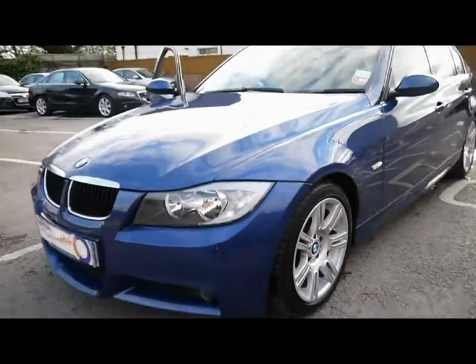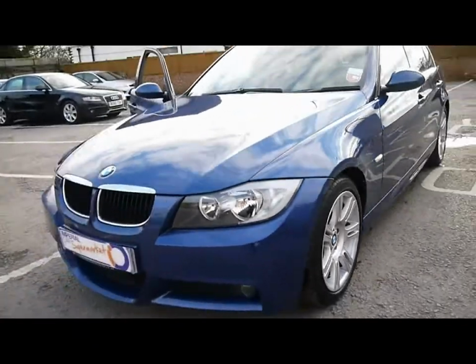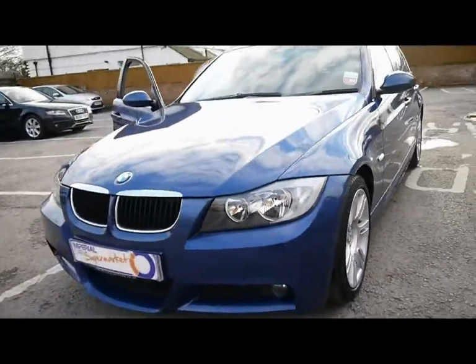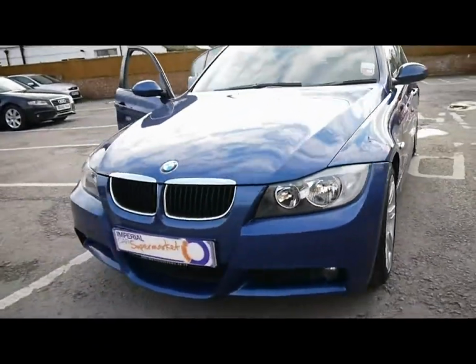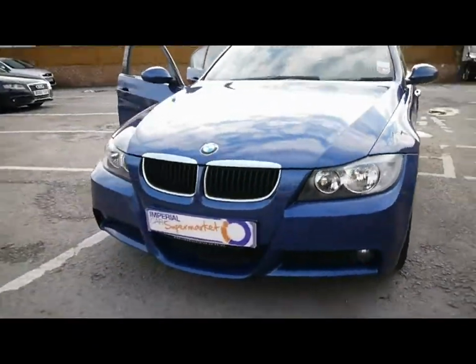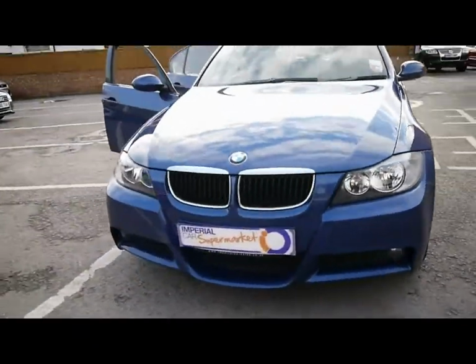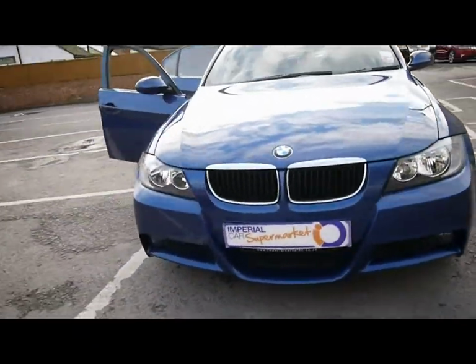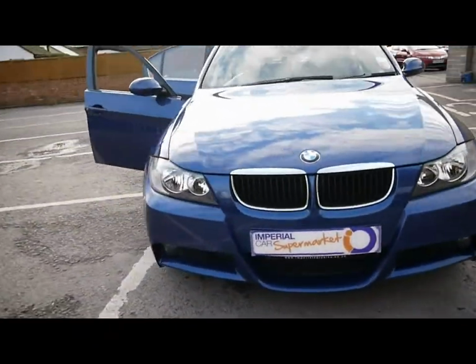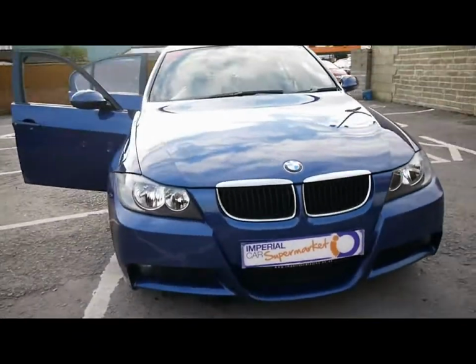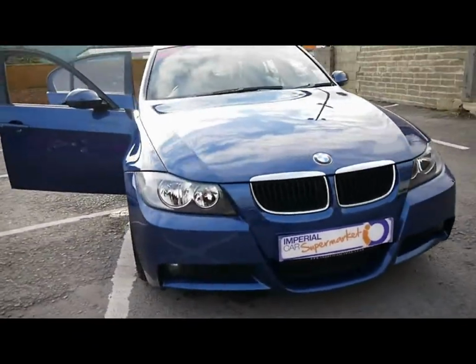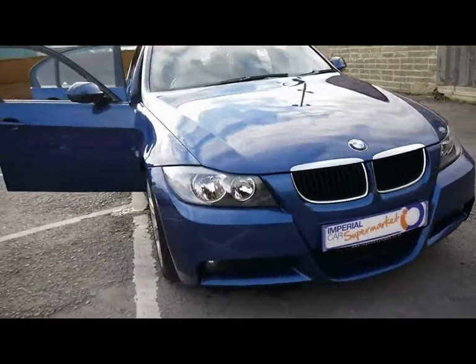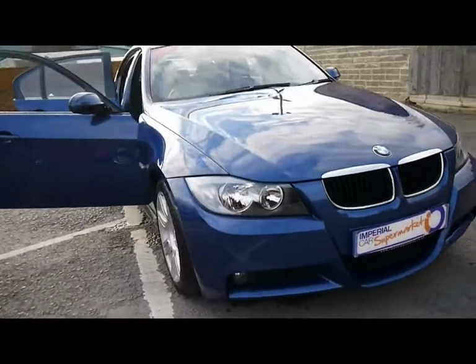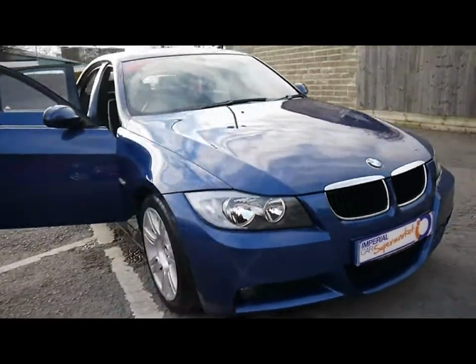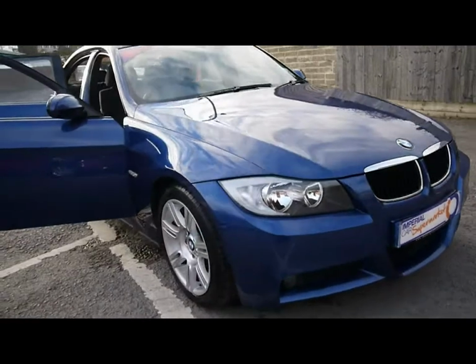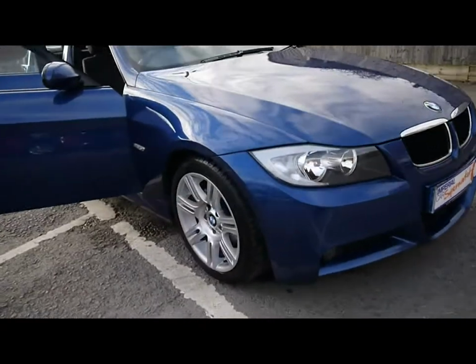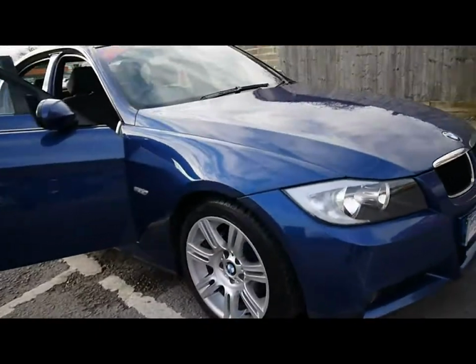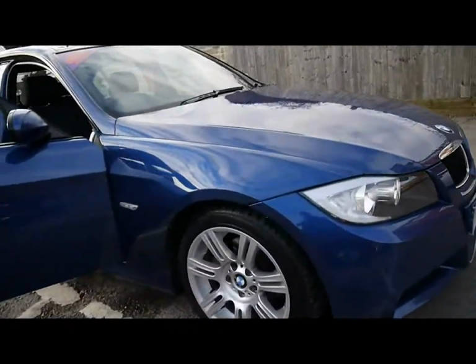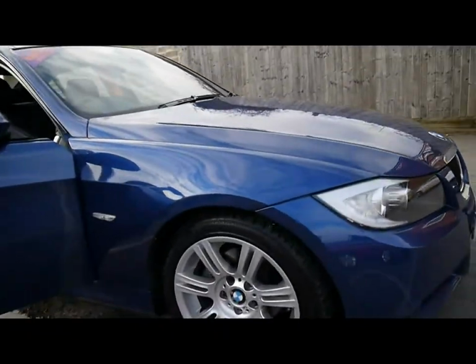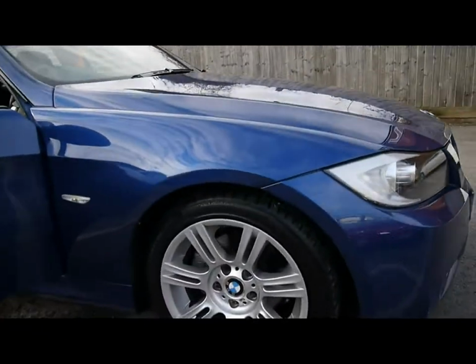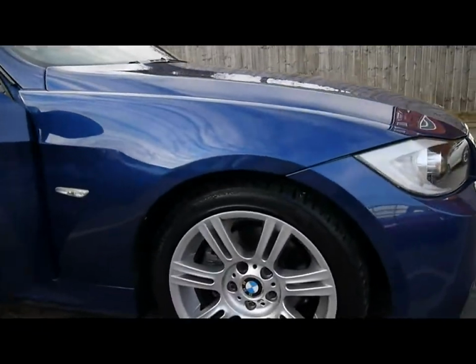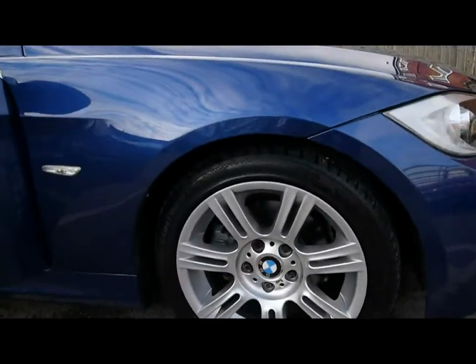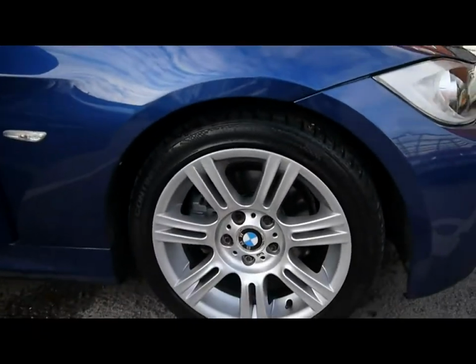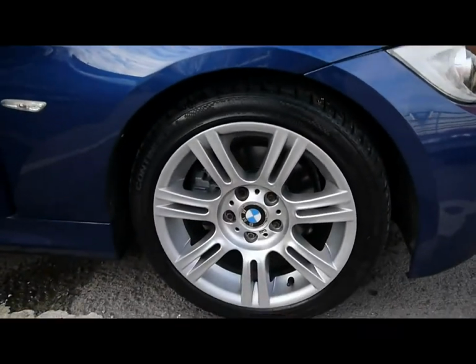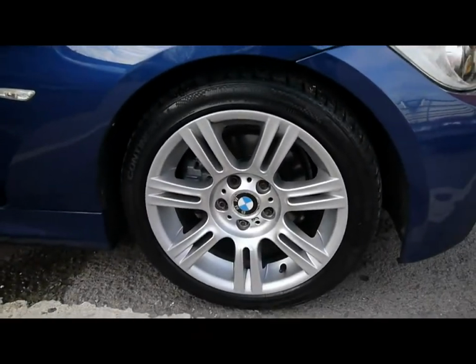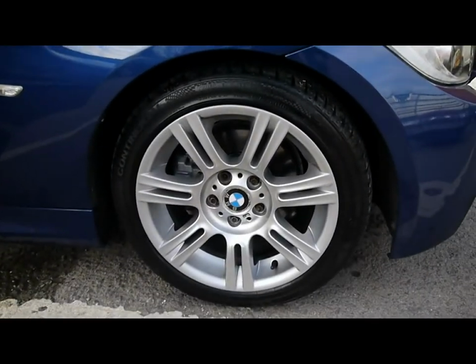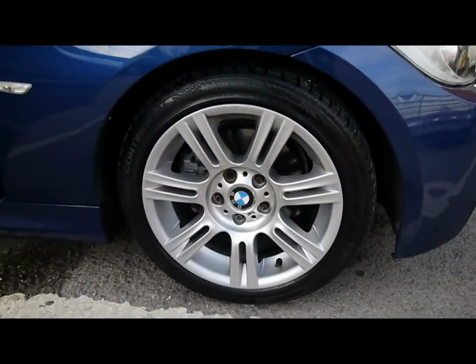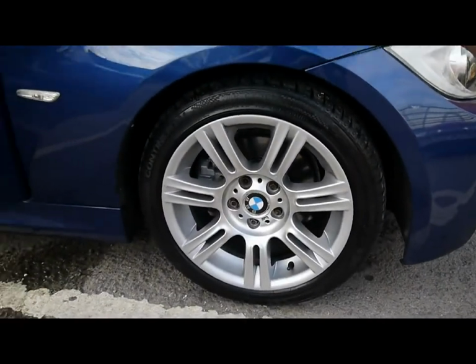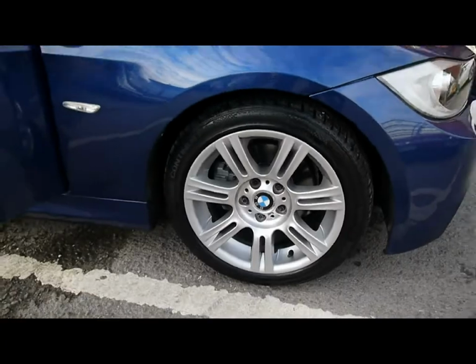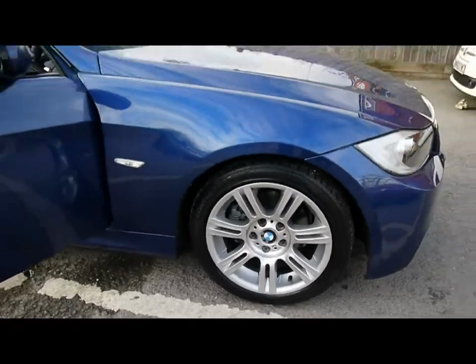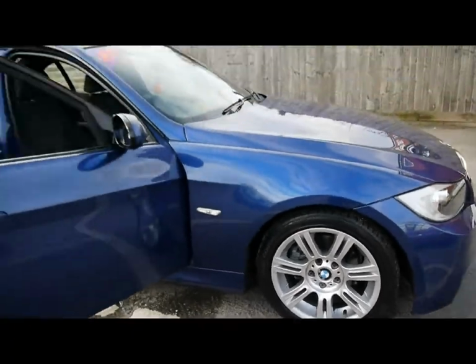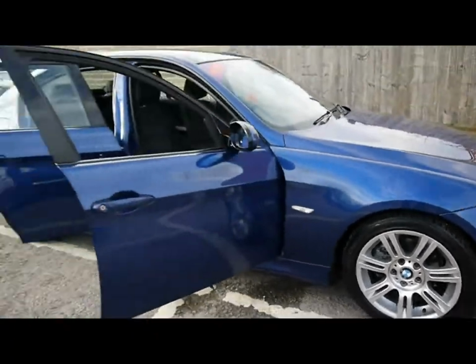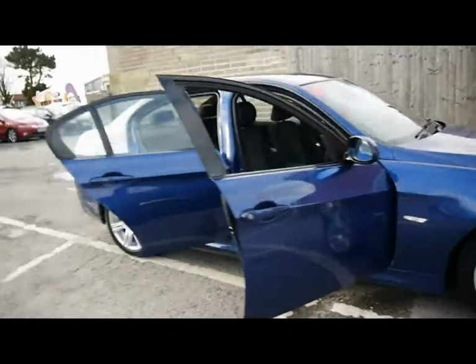Also got front fog lights. And 17 inch M Sport alloys — no scuffs or marks on all four of the wheels.